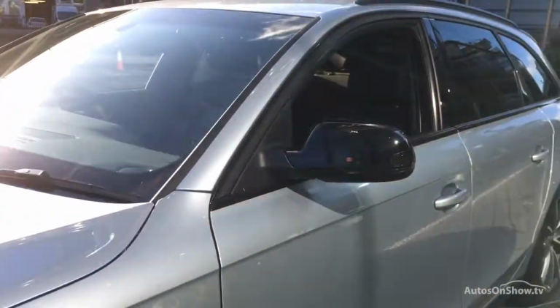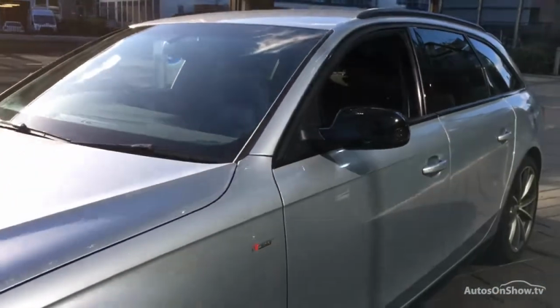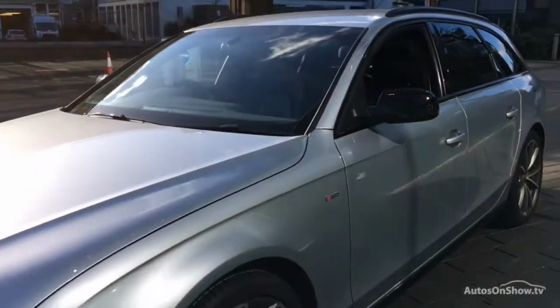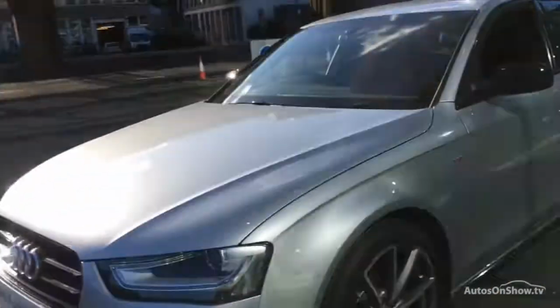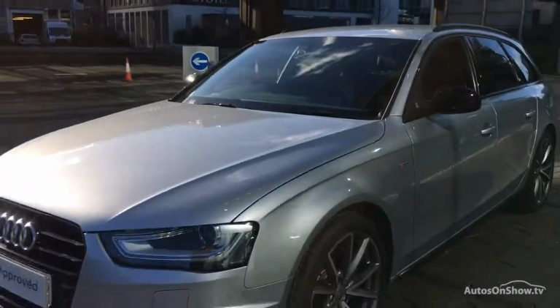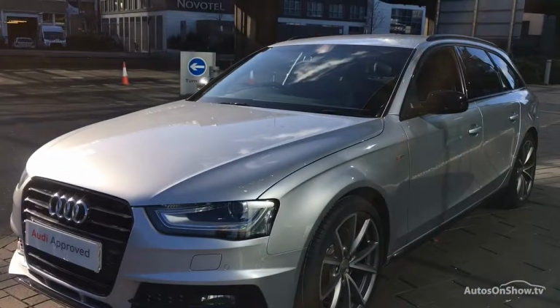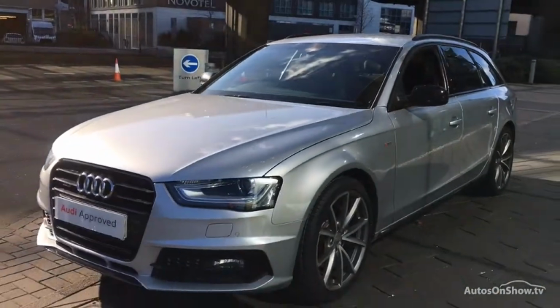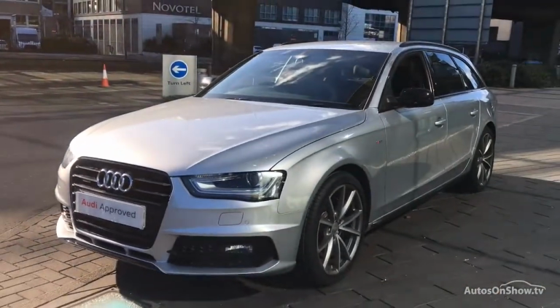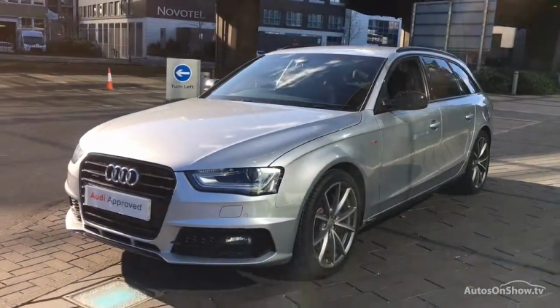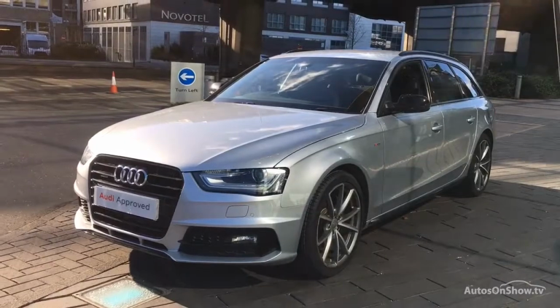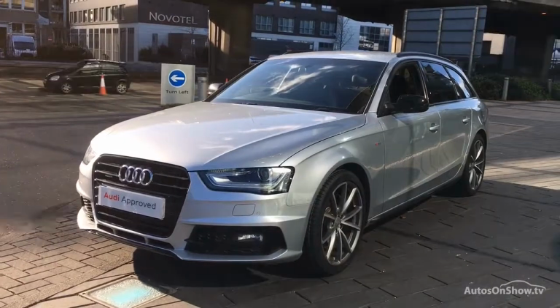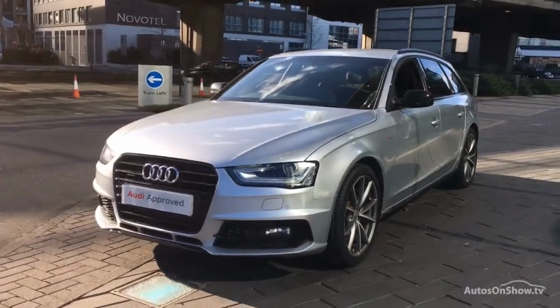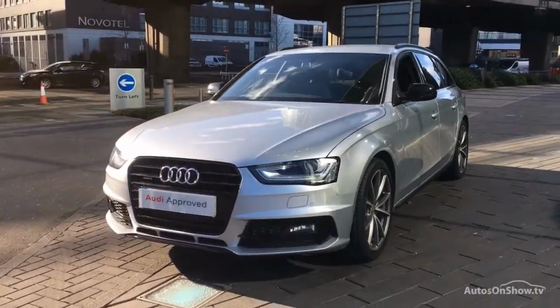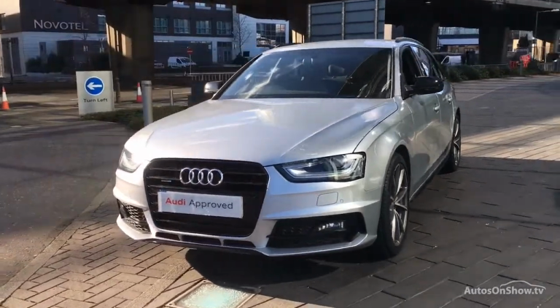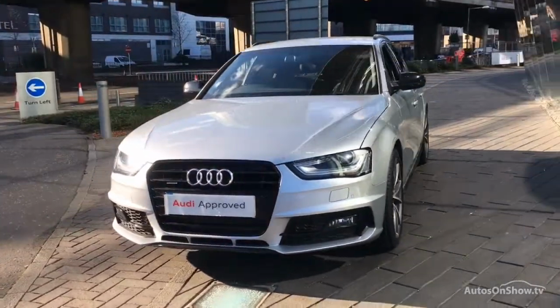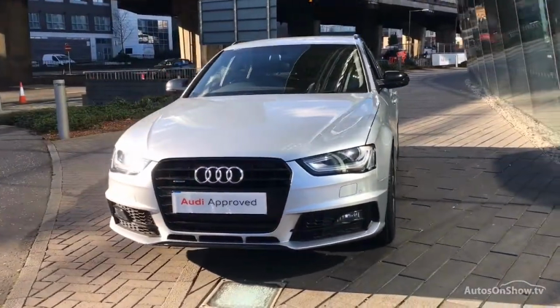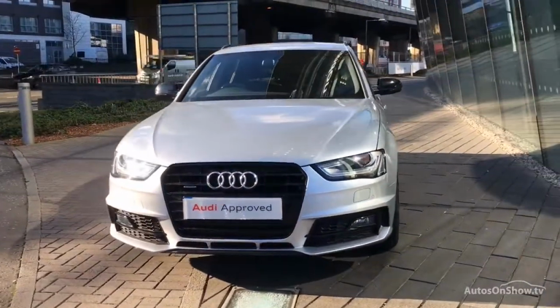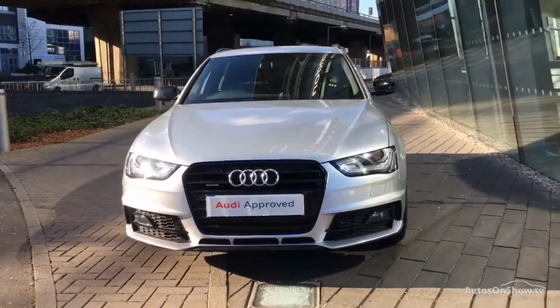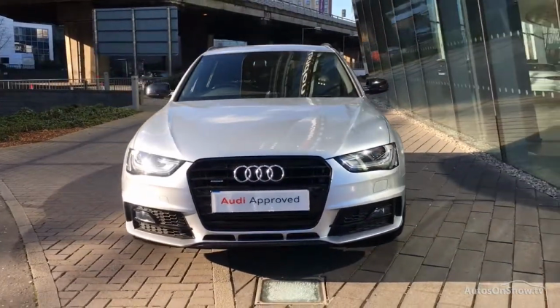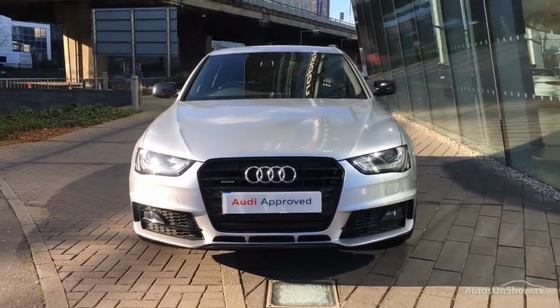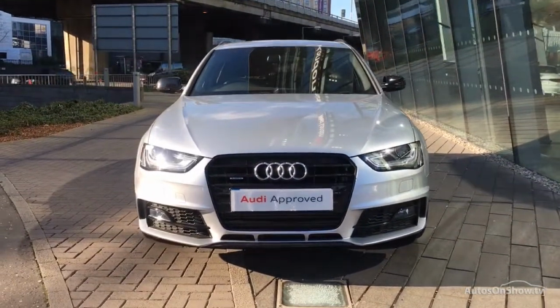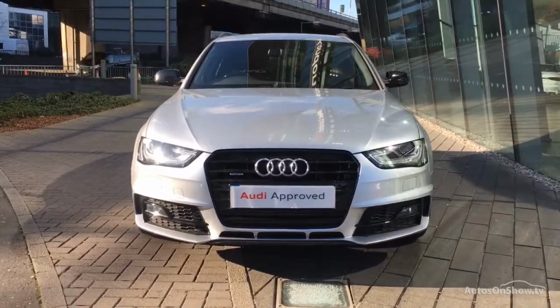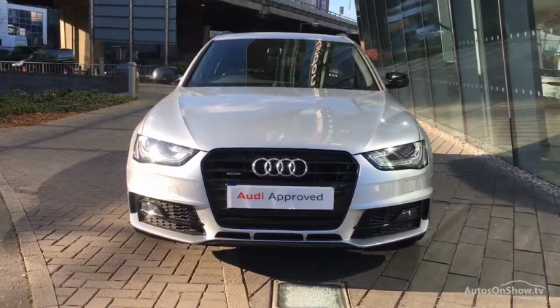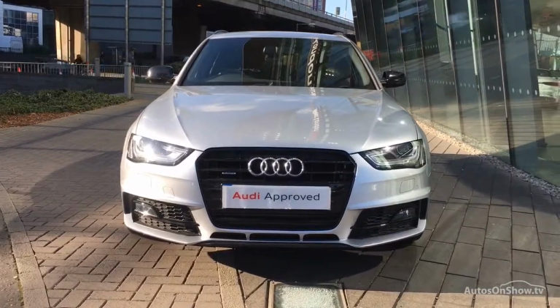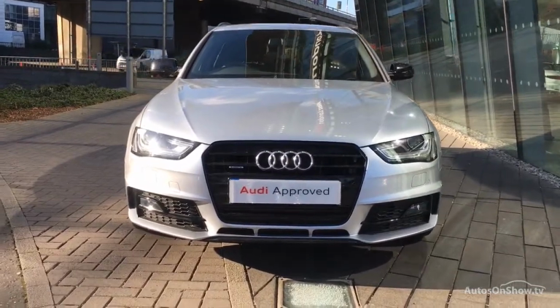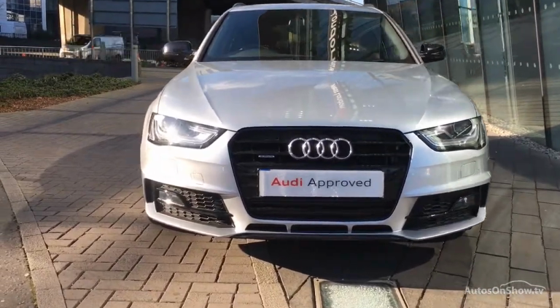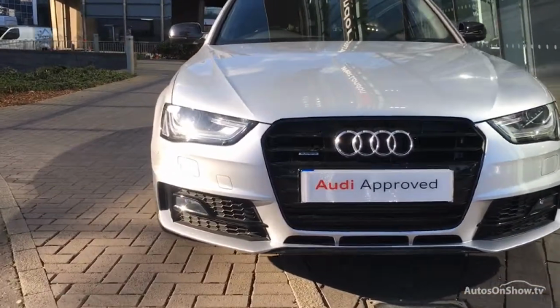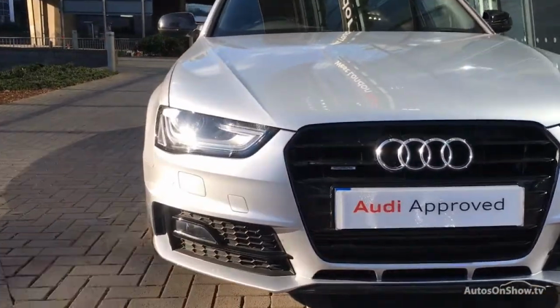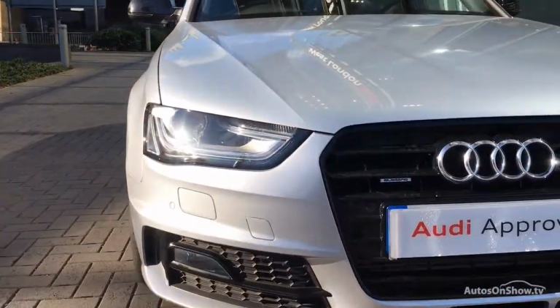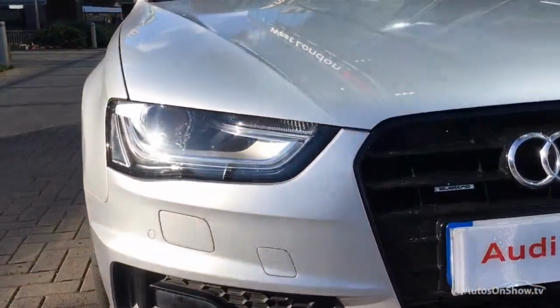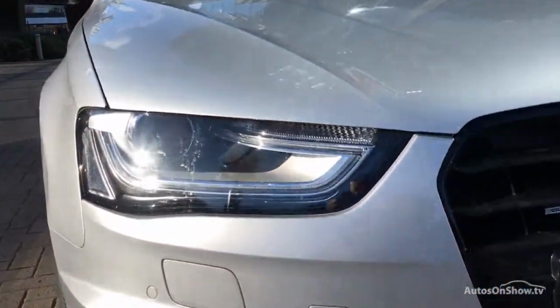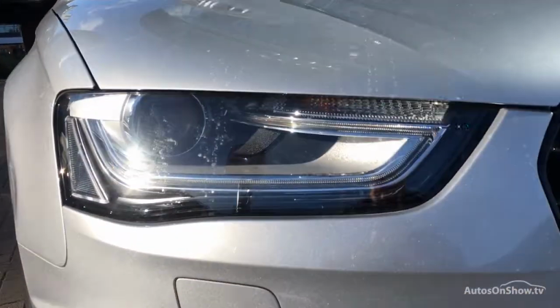Our dedicated approved used specialist team are on hand seven days a week, while our team of business managers are here to provide assistance on a range of simple financing options tailored to suit every individual — all ensuring there are no distractions from the thrill of driving your new purchase.